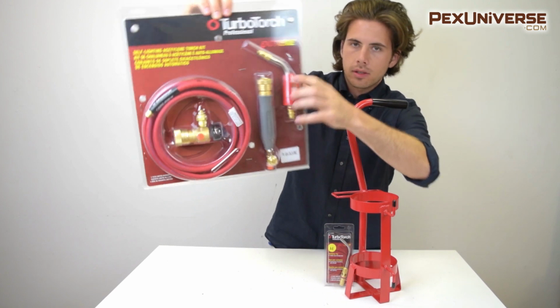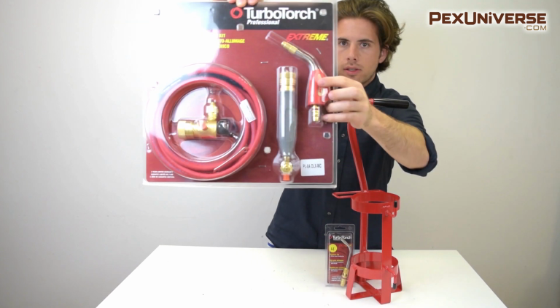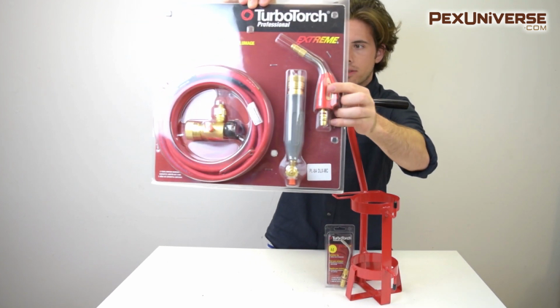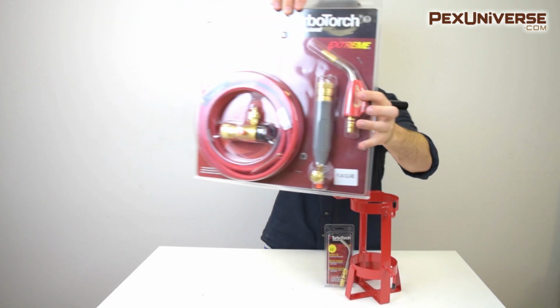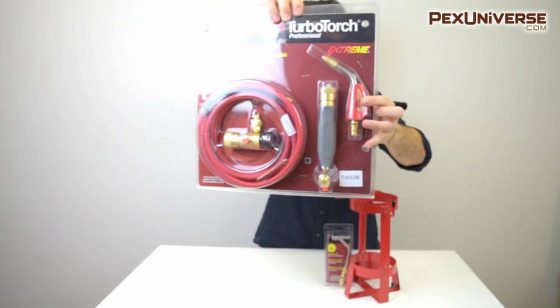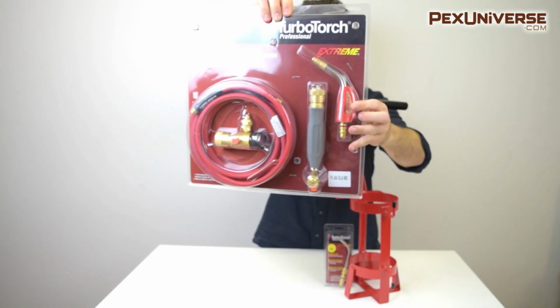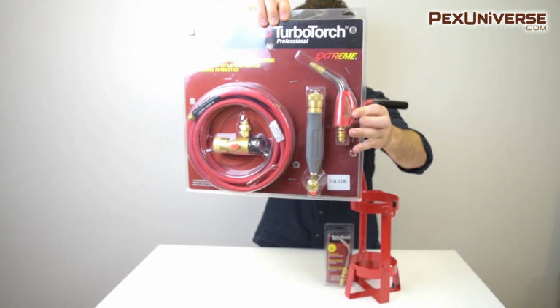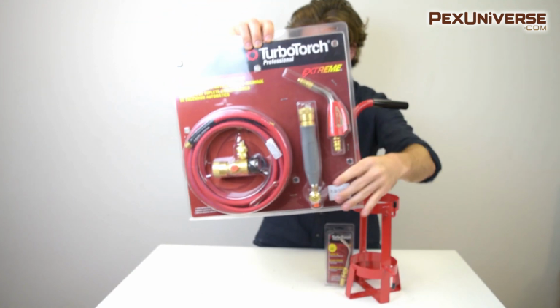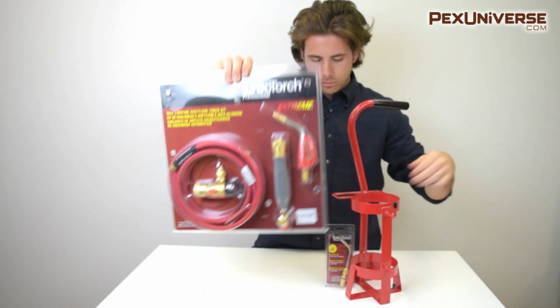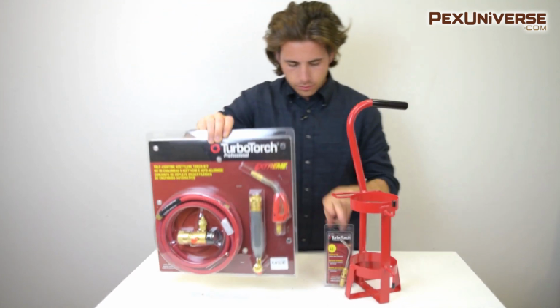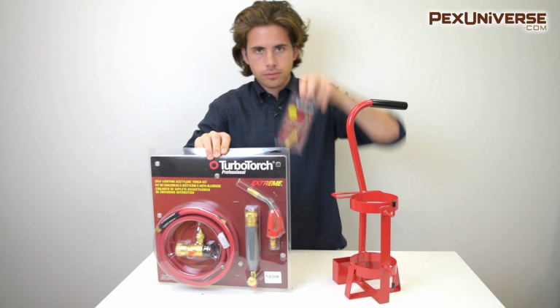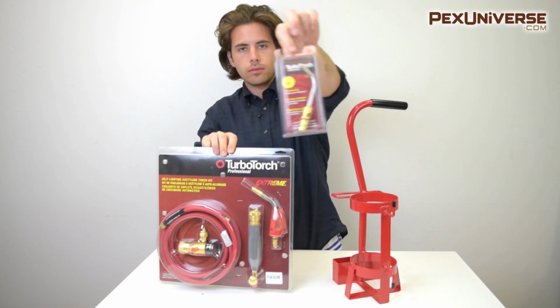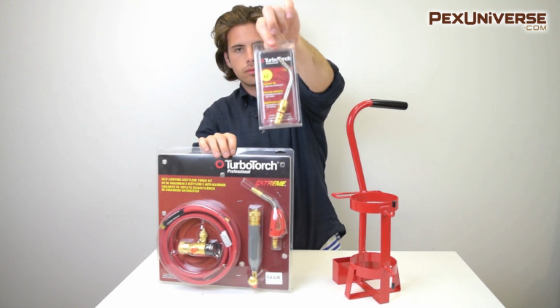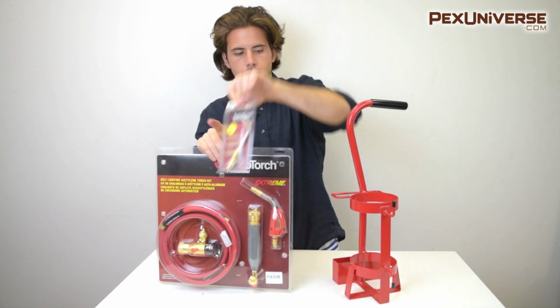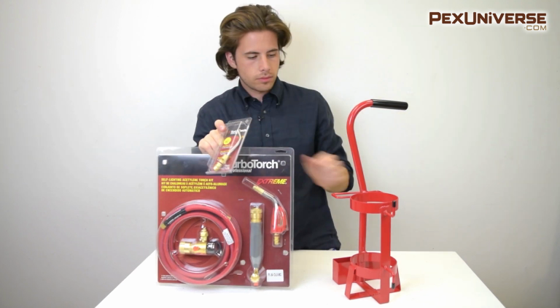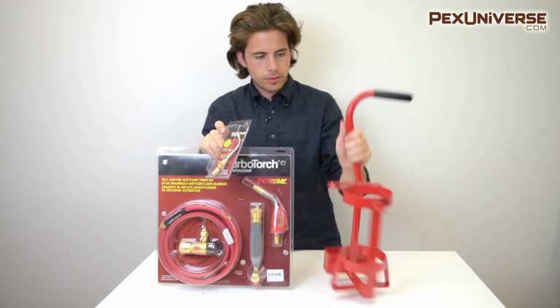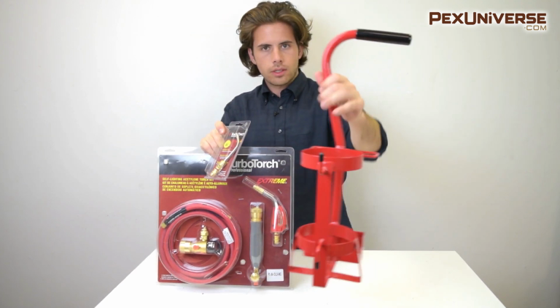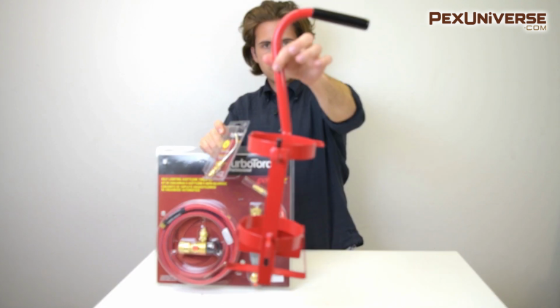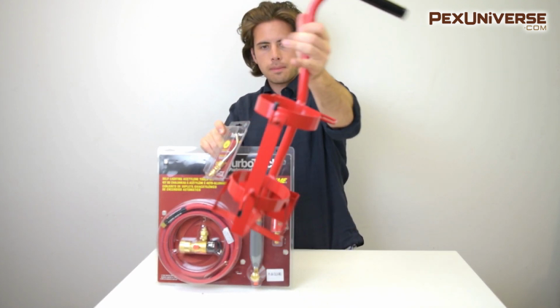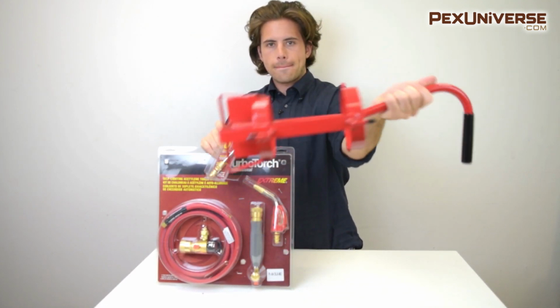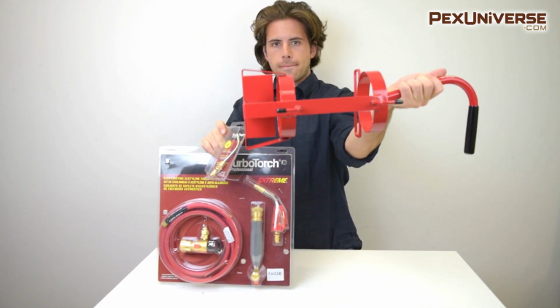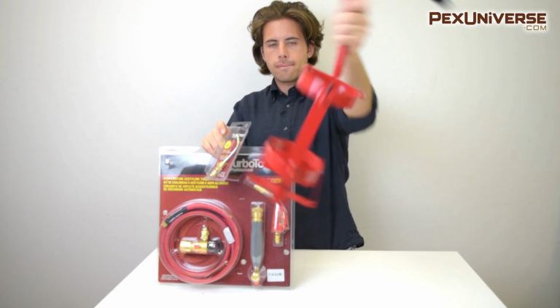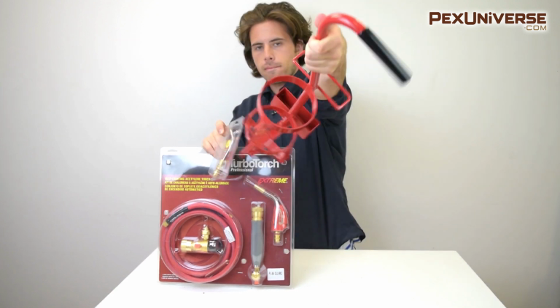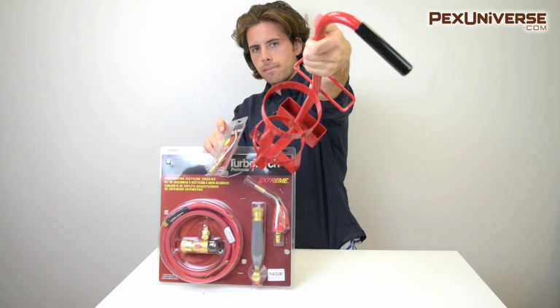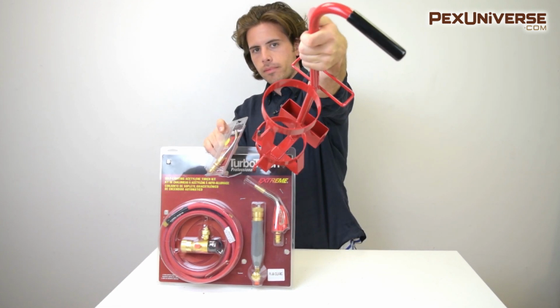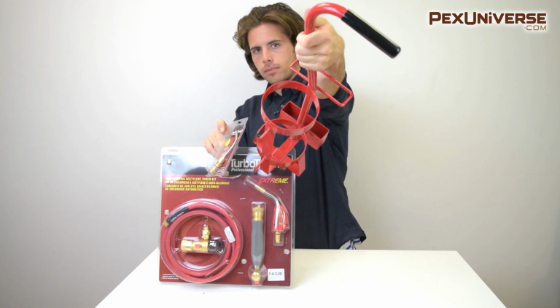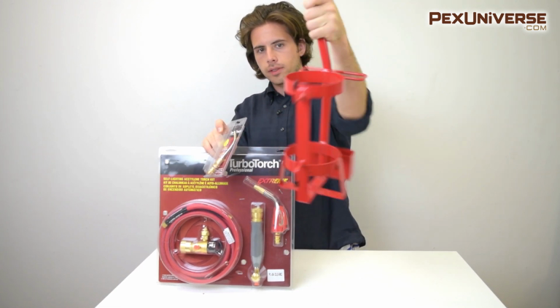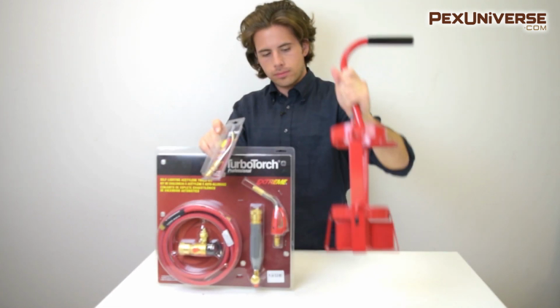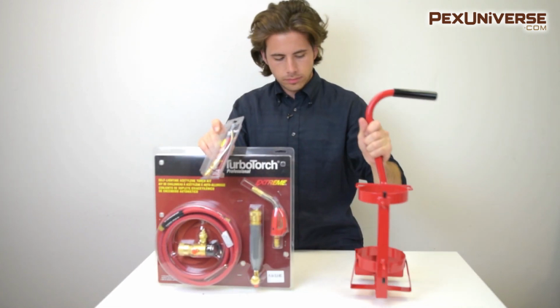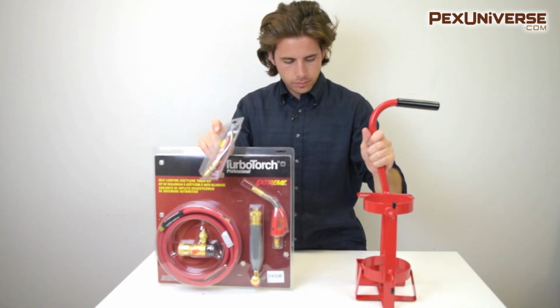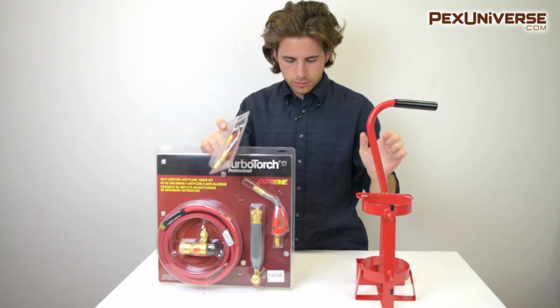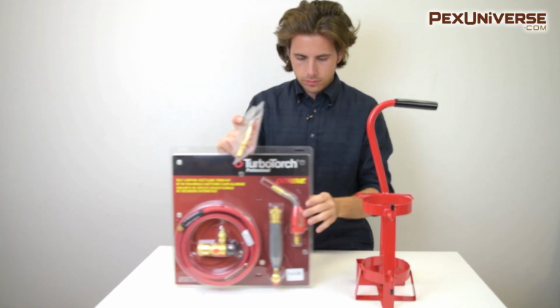The torch kit includes an ARMC gas regulator, a G4 handle, an AH12 hose that's 12 feet long, self-lighting and standard air acetylene tips, an MC tank key, and a TTMC tank tote. The gas cylinder is not included.